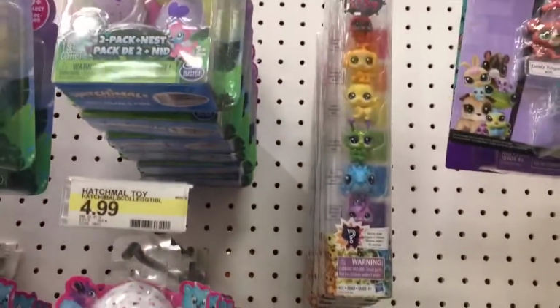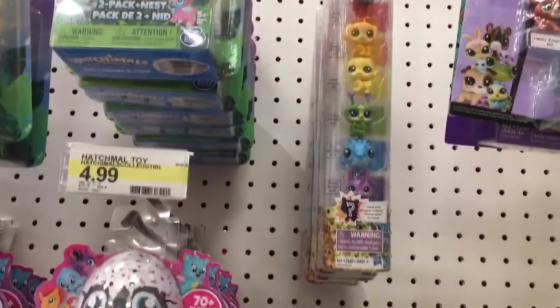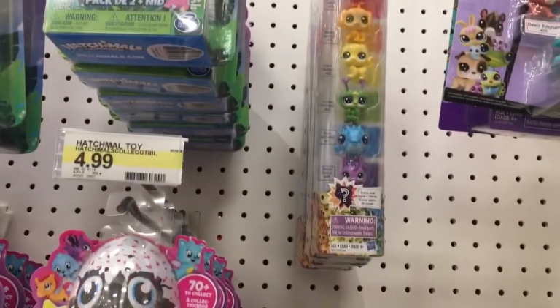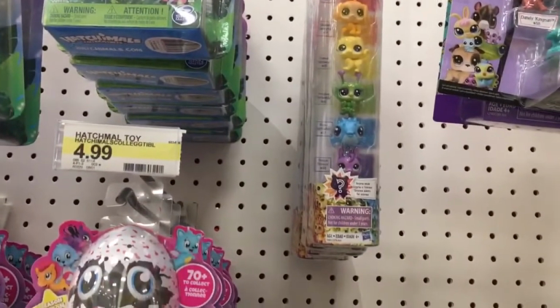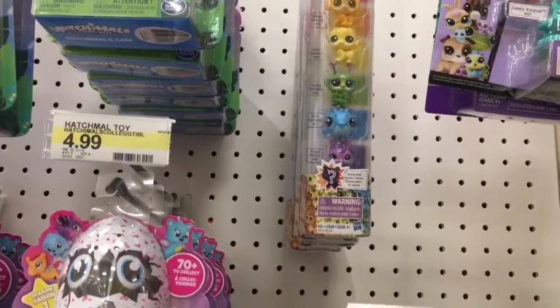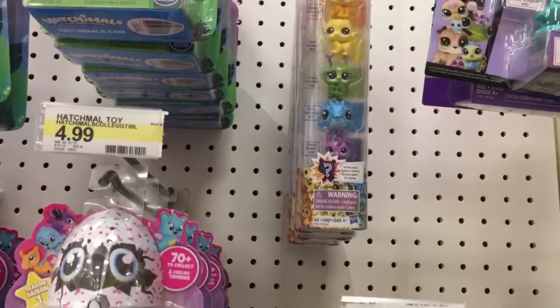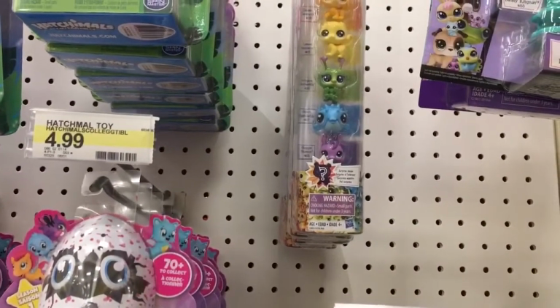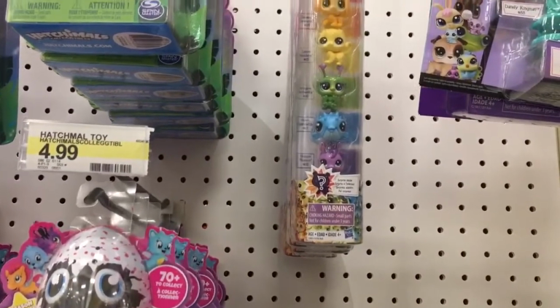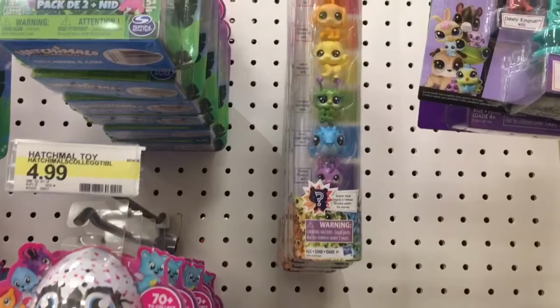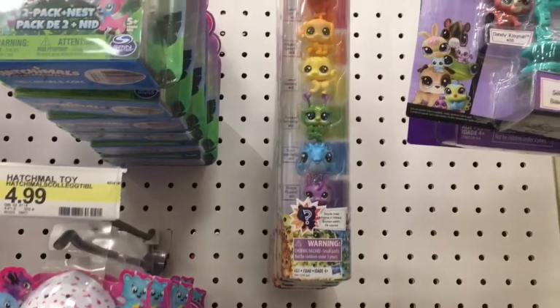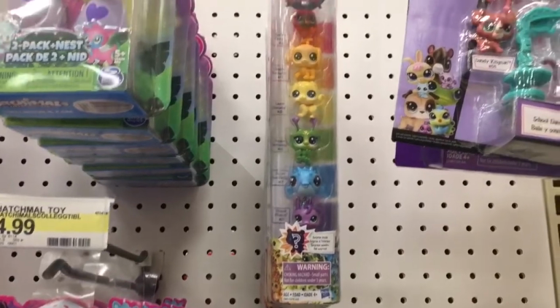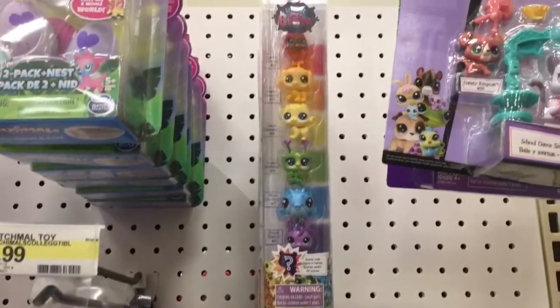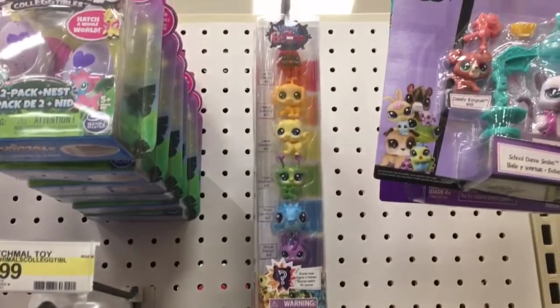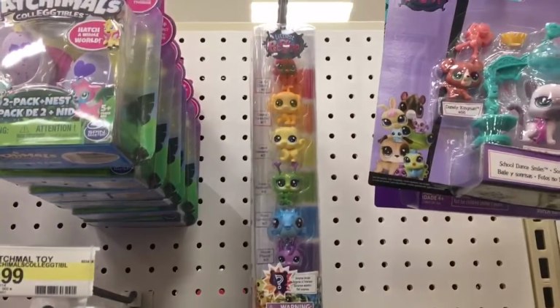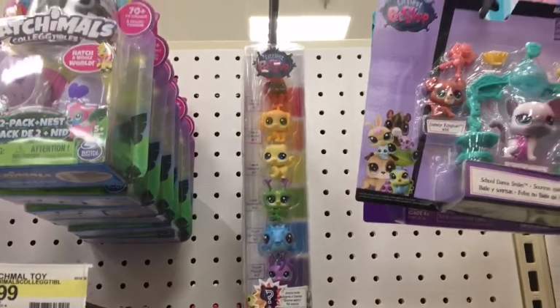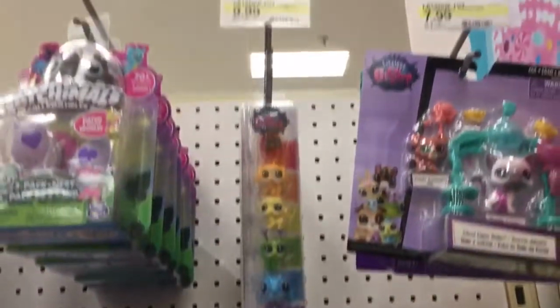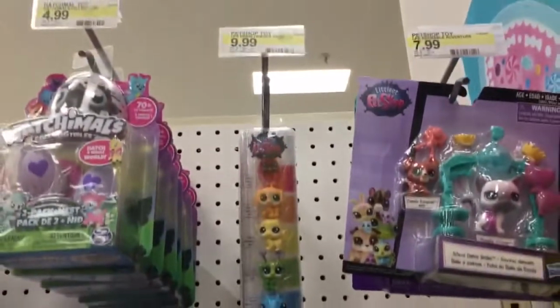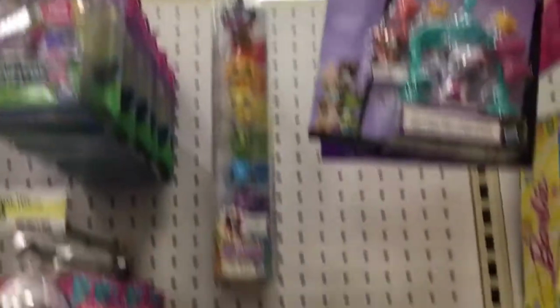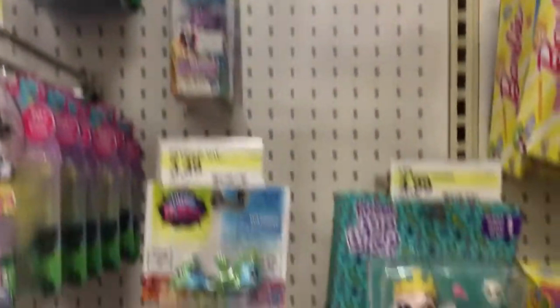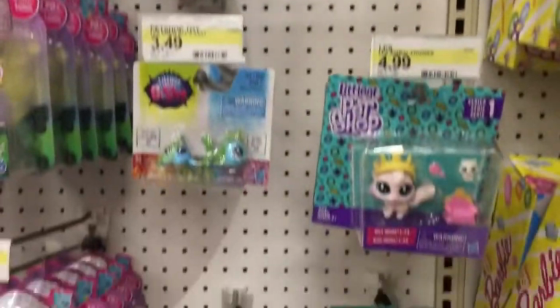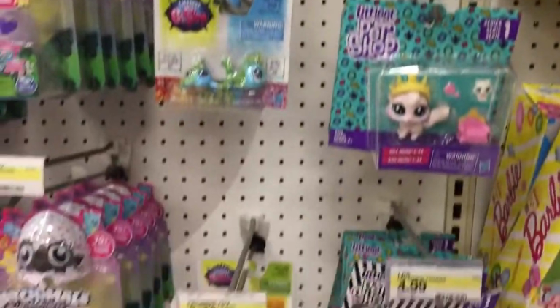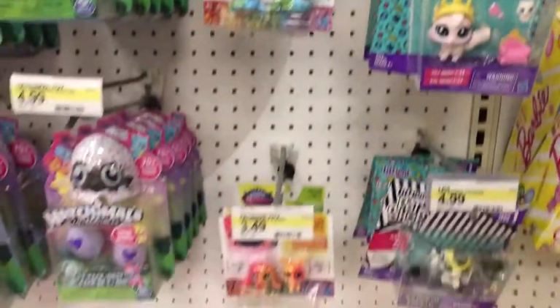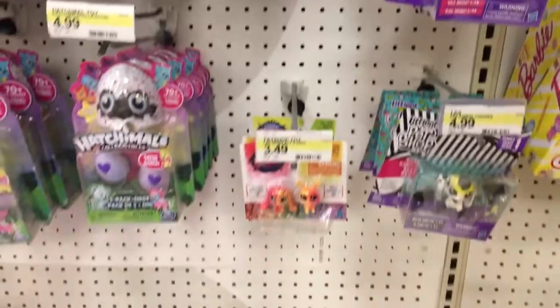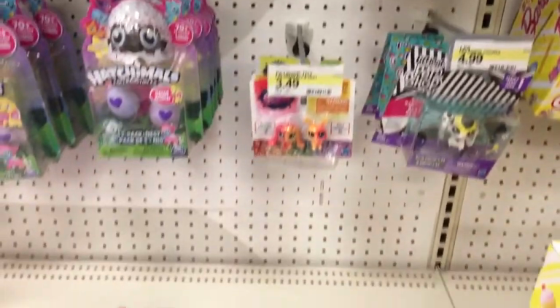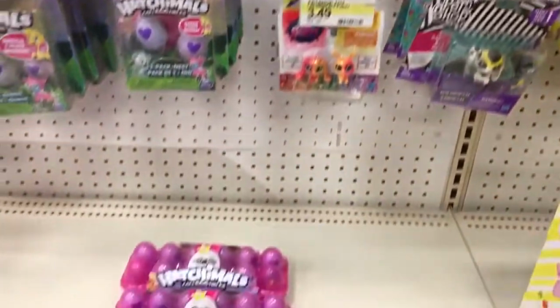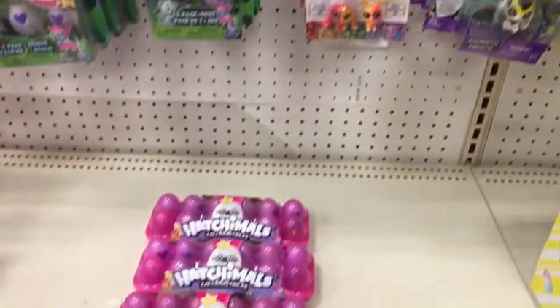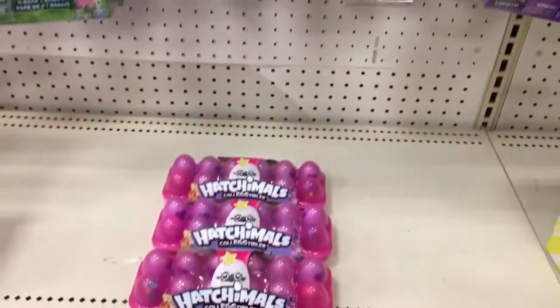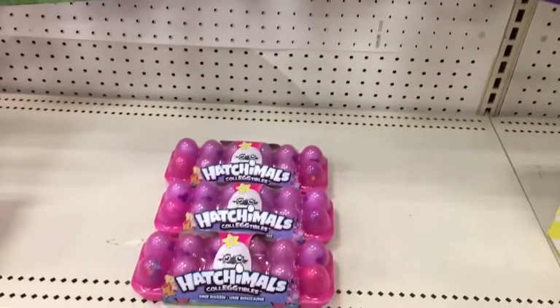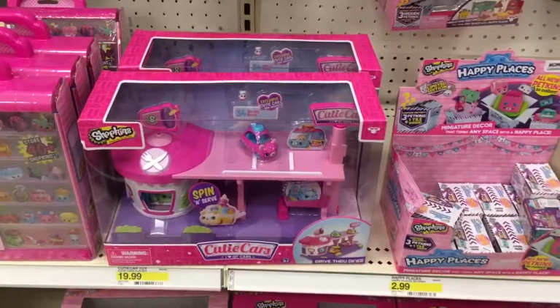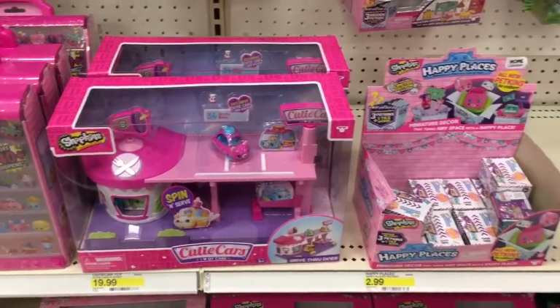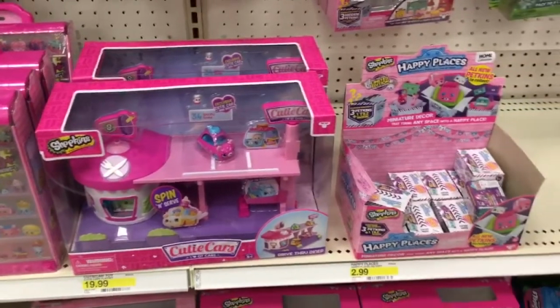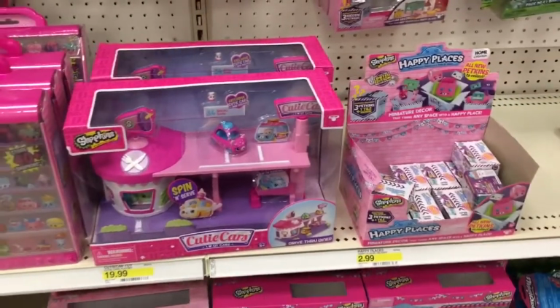Up here it looks like there are about six or seven Littlest Pet Shop sets, and one of those is a mystery one, so it's $9.99. That's the Littlest Pet Shop and Hatchimals section at Target.